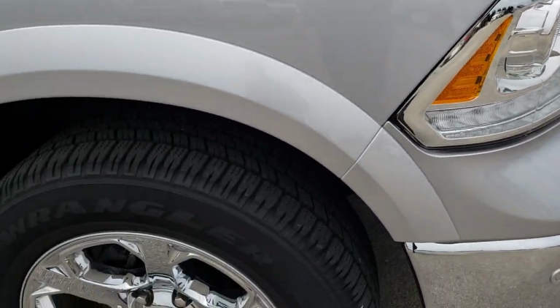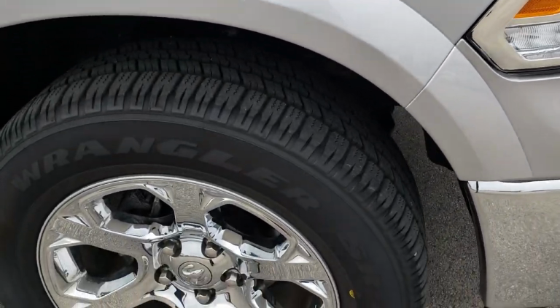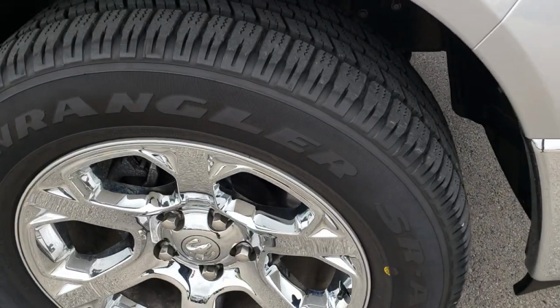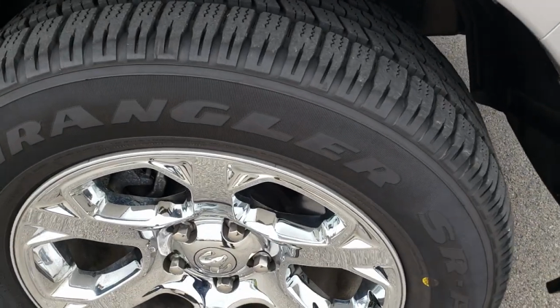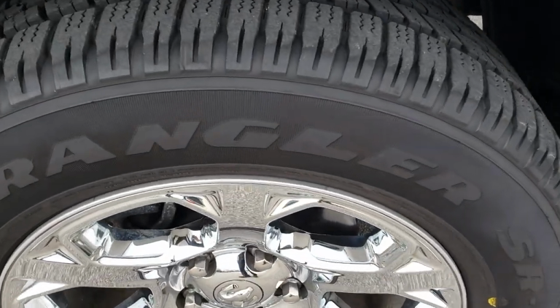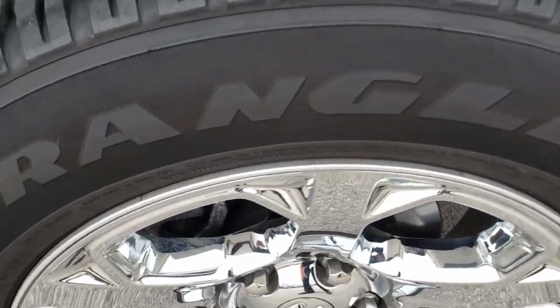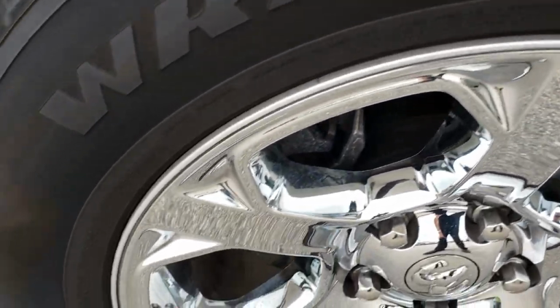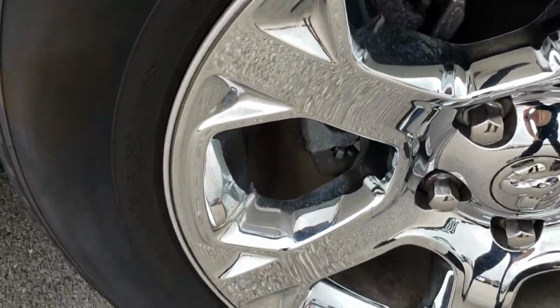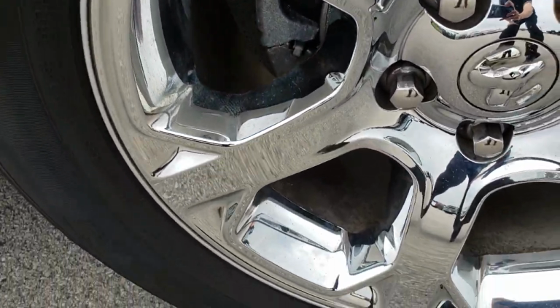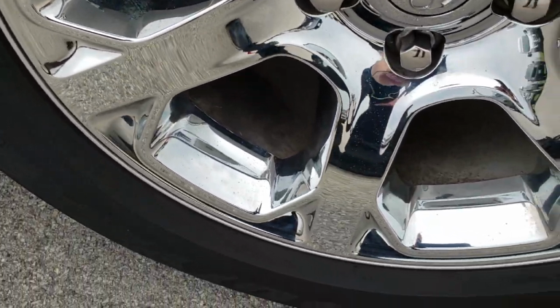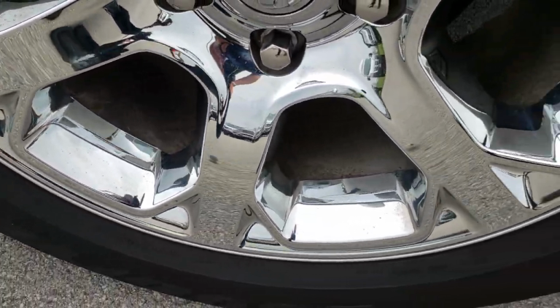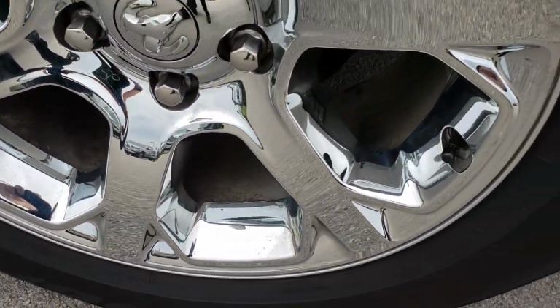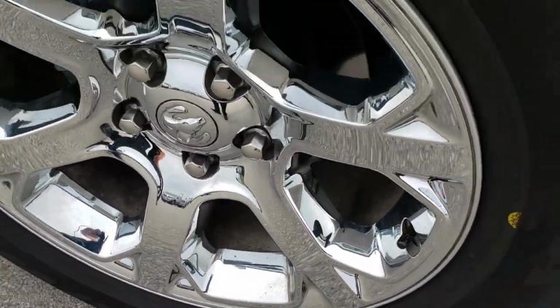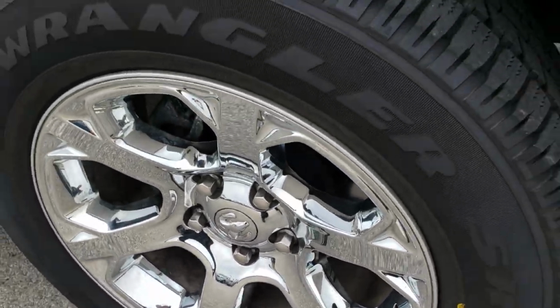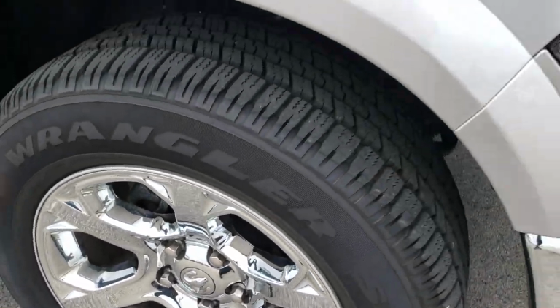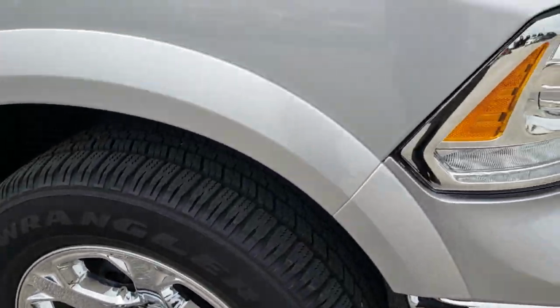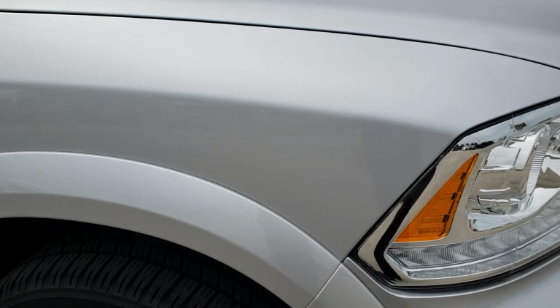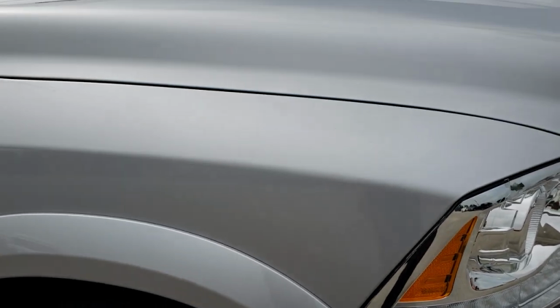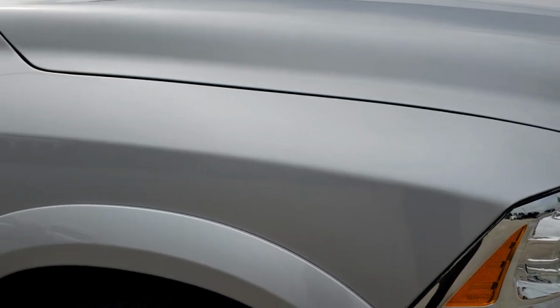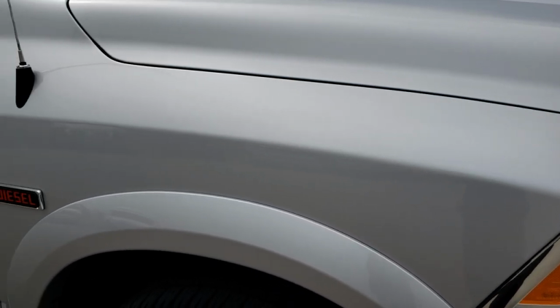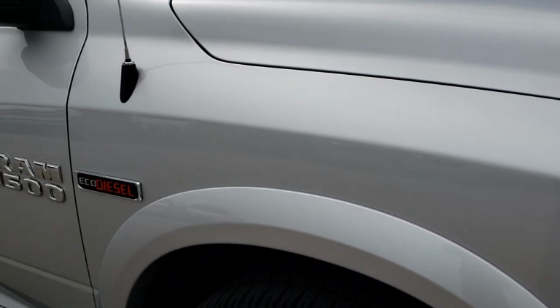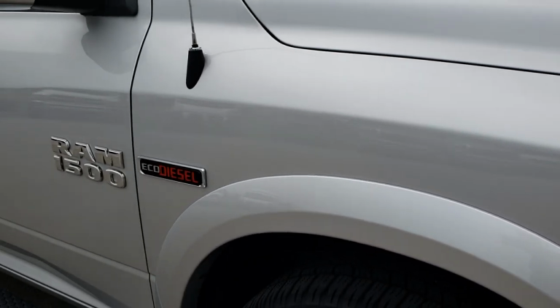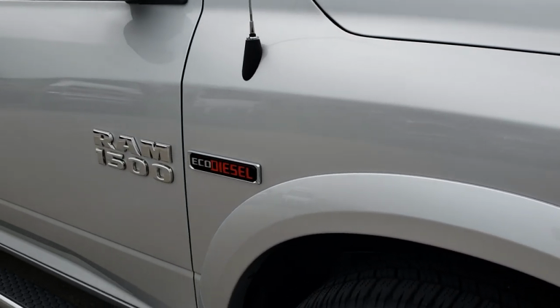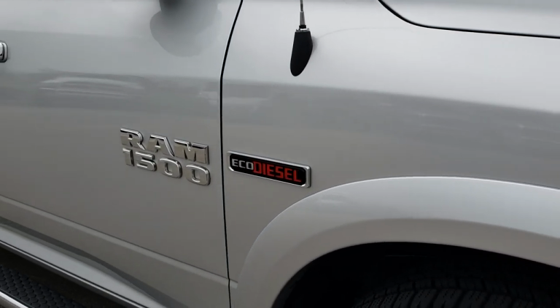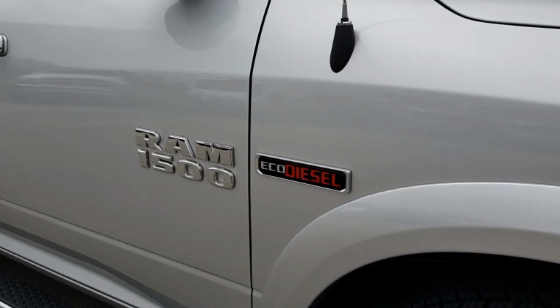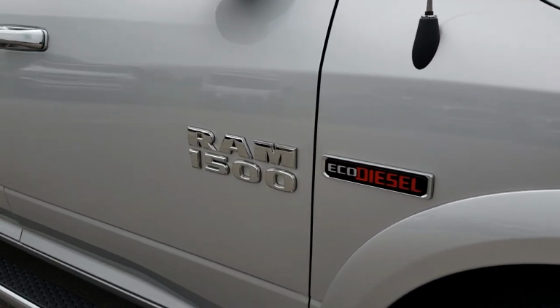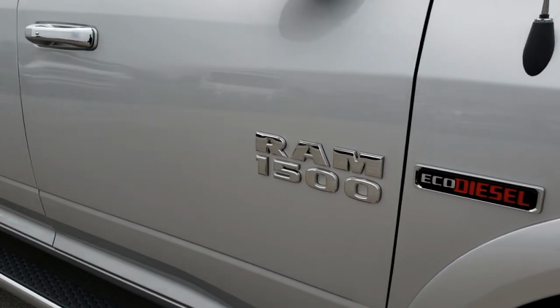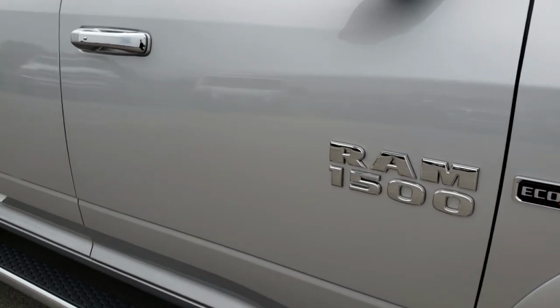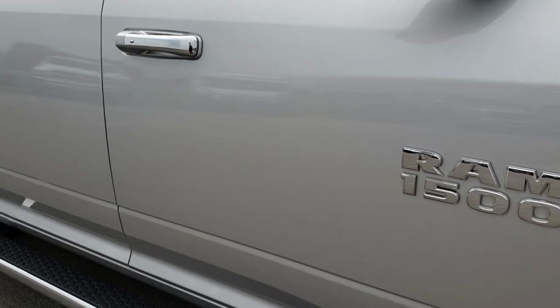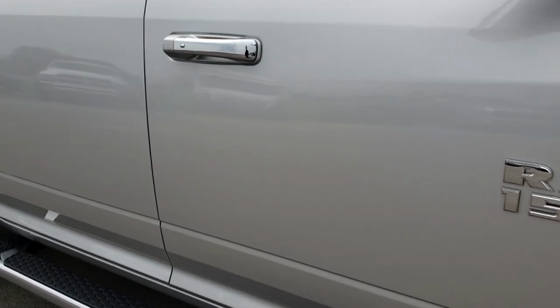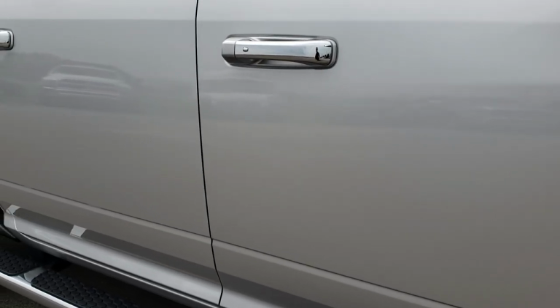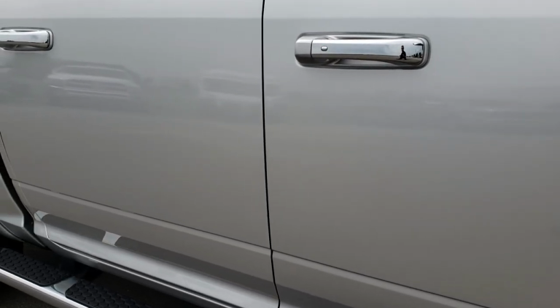No dents or dings on that front bumper. Passenger side rims are in really nice condition — no scuffs or scrapes. As we go down this side of the truck you can see just how clean that body is, how reflective and mirror-like that paint is.